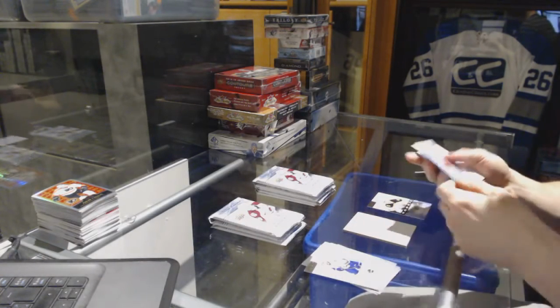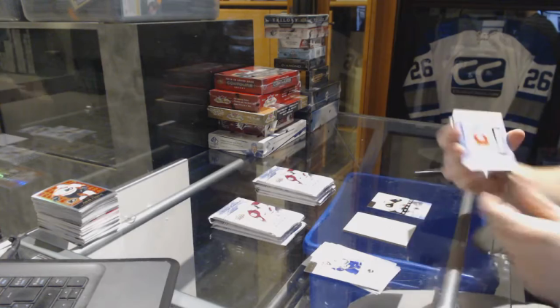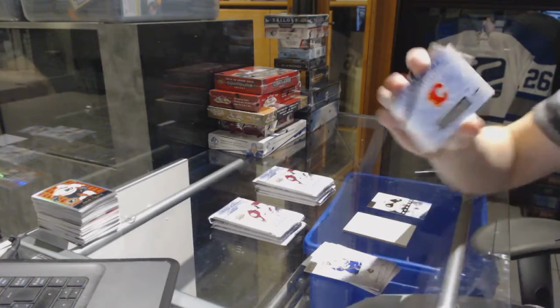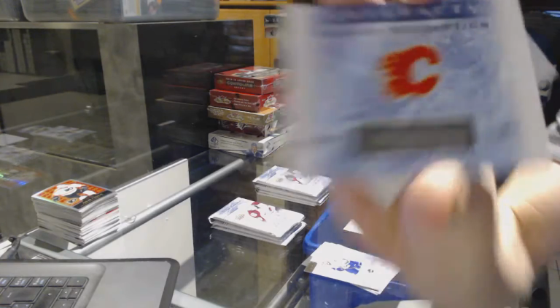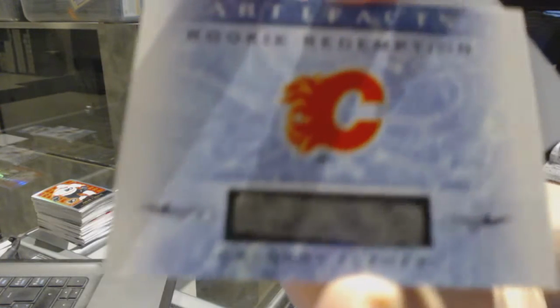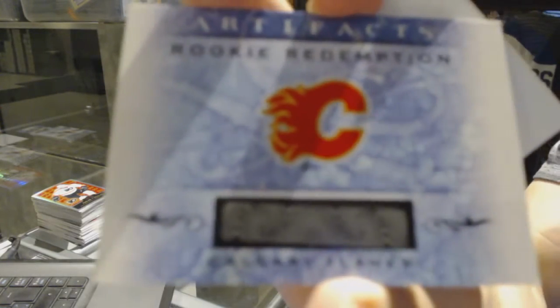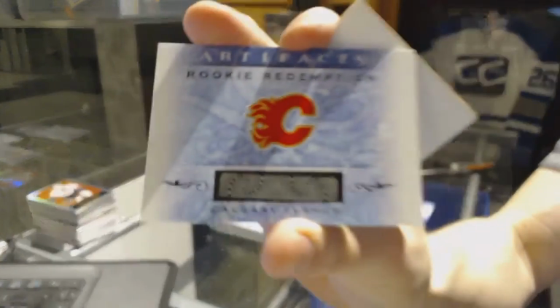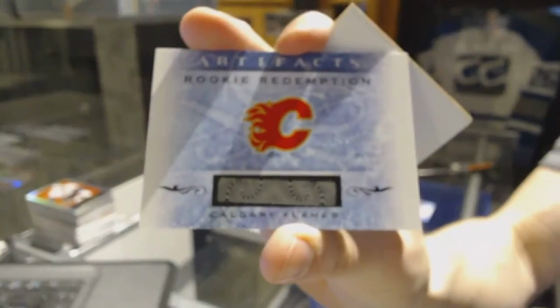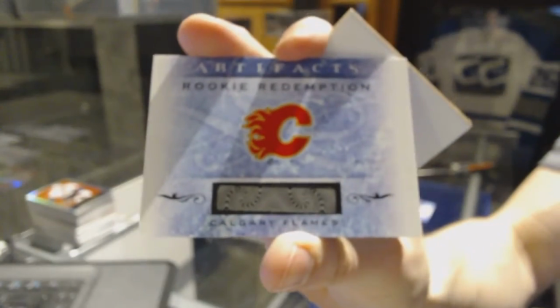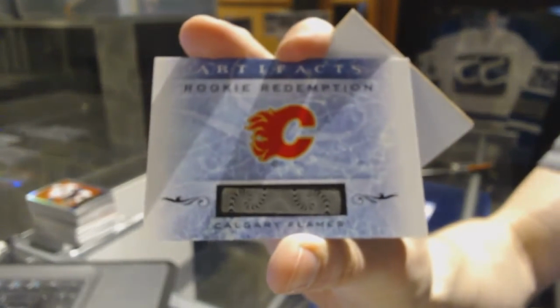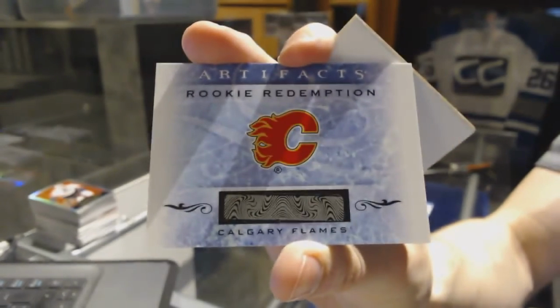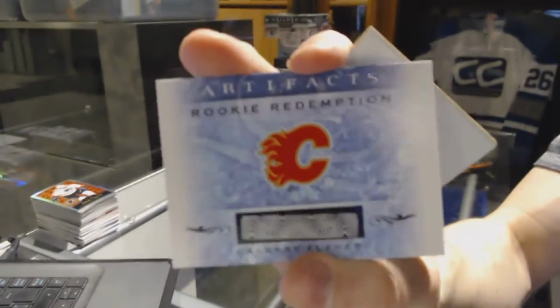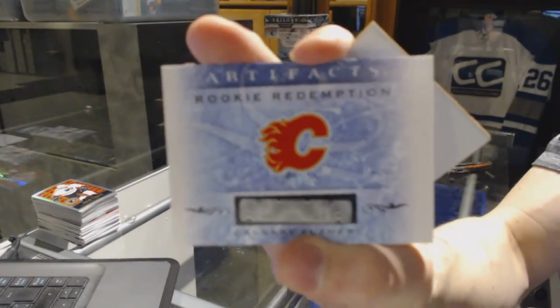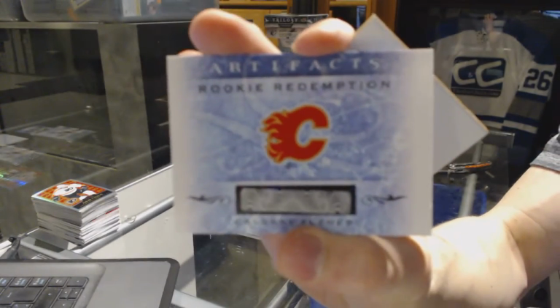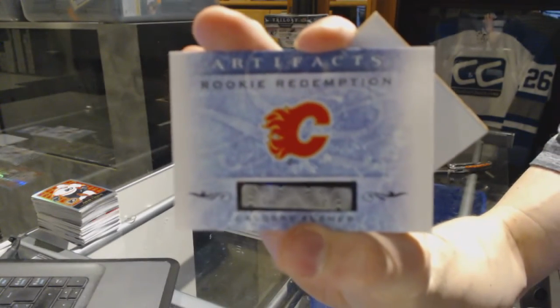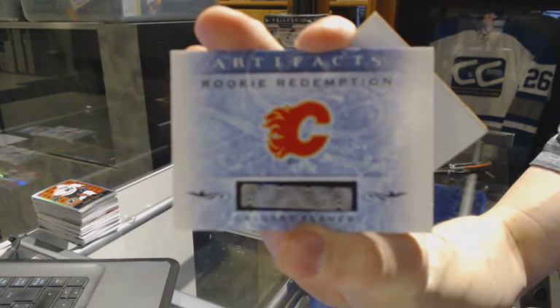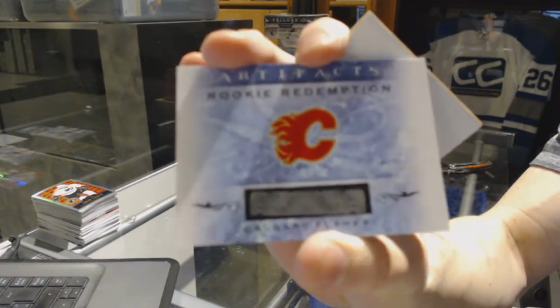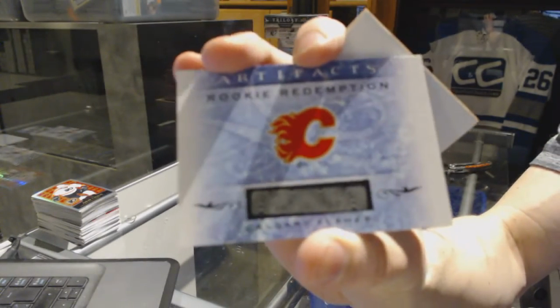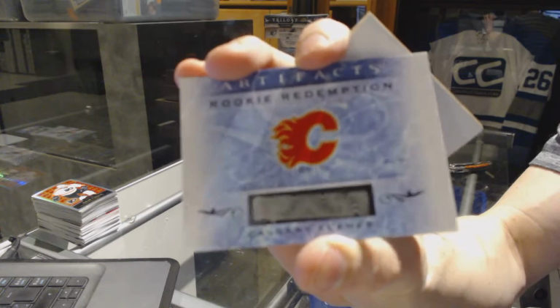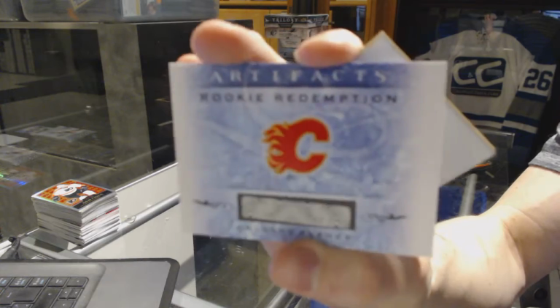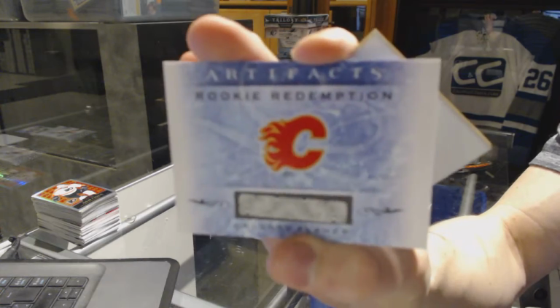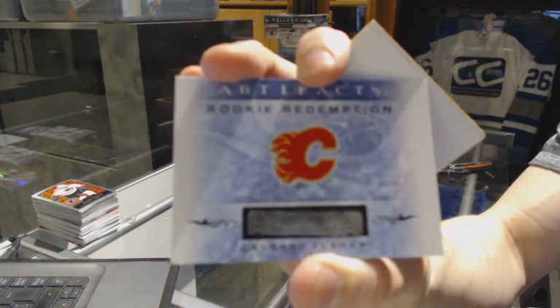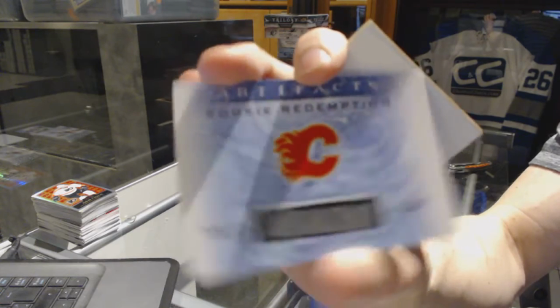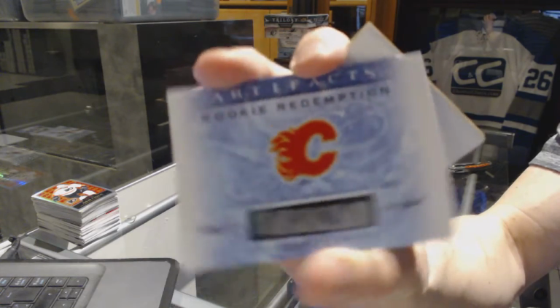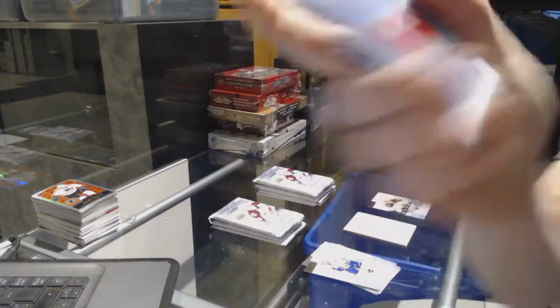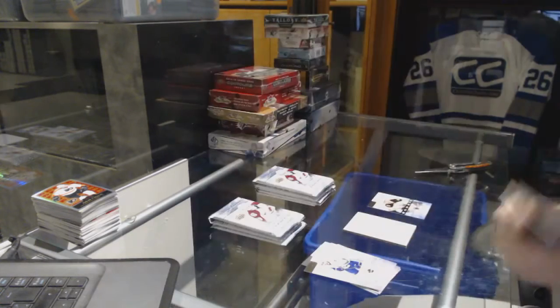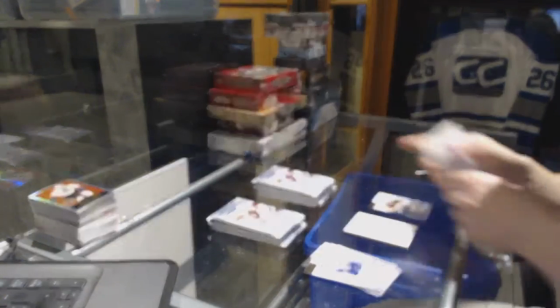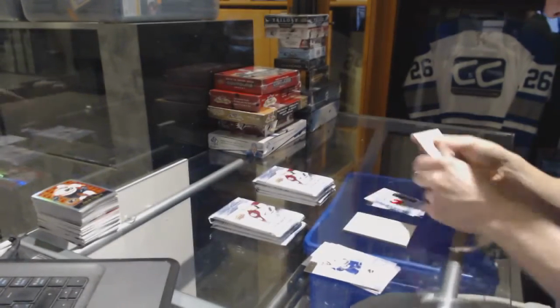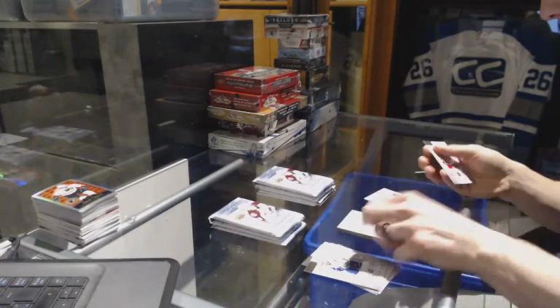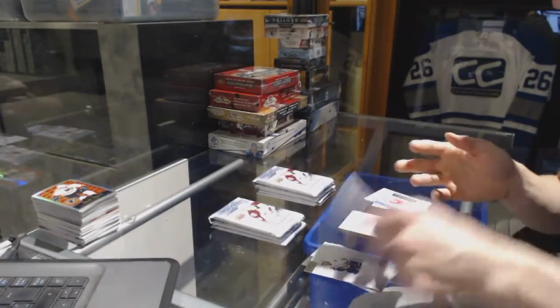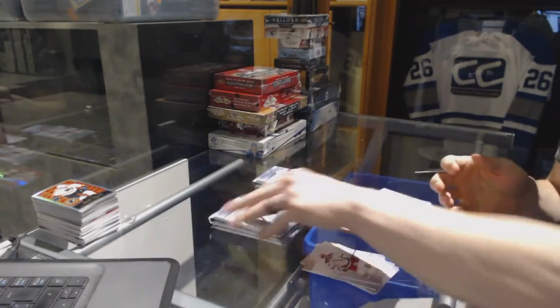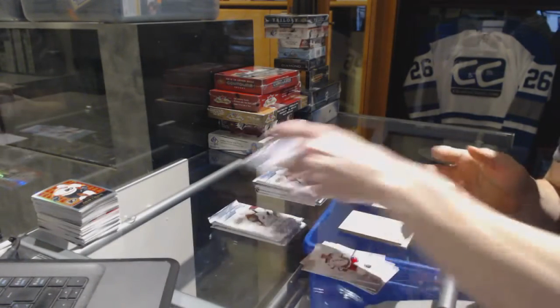We've got a rookie redemption for the Calgary Flames — Calgary rookie redemption.